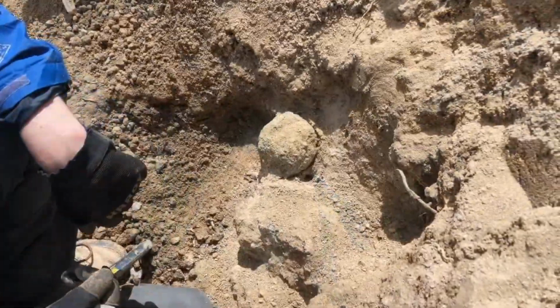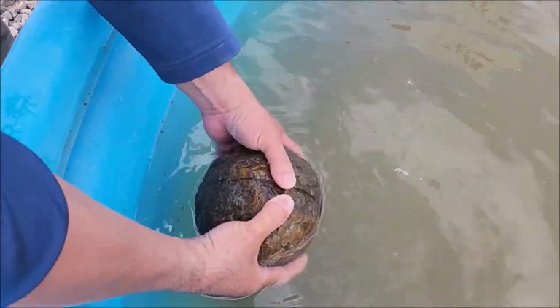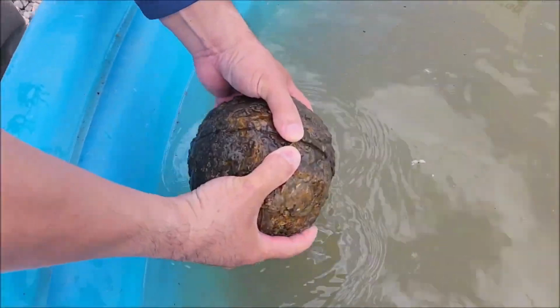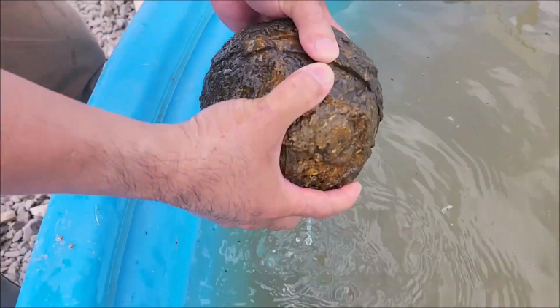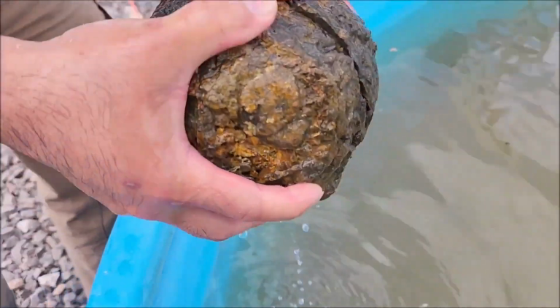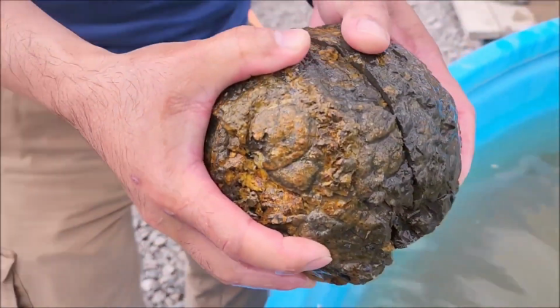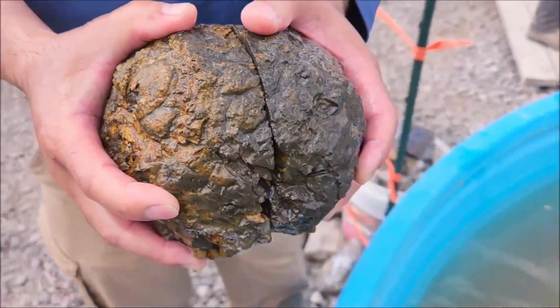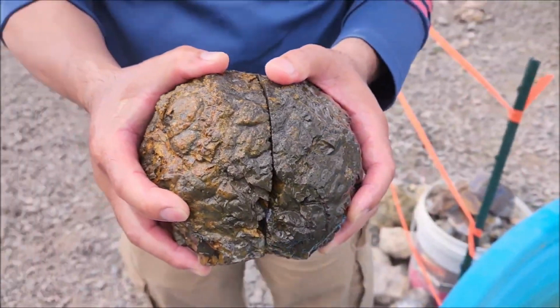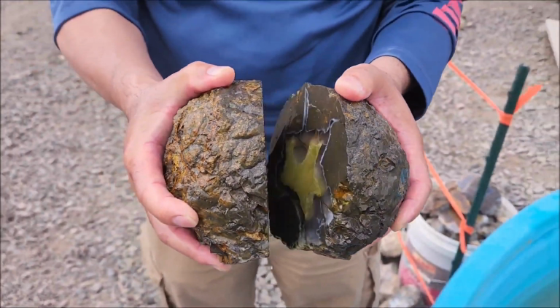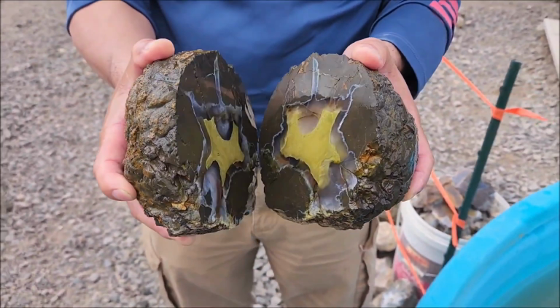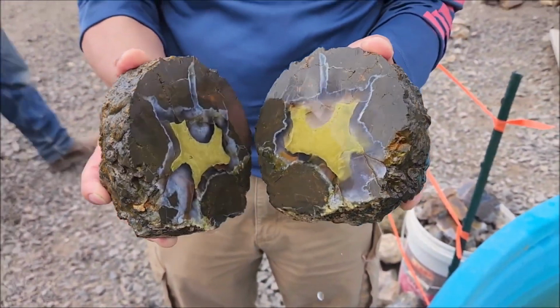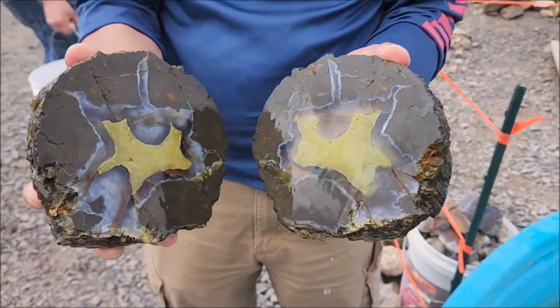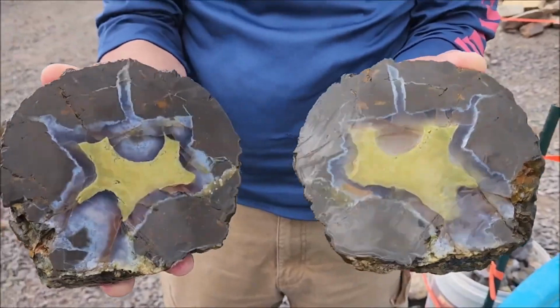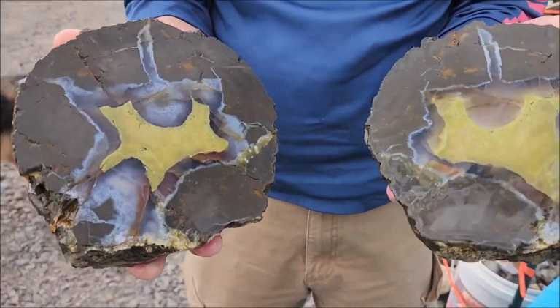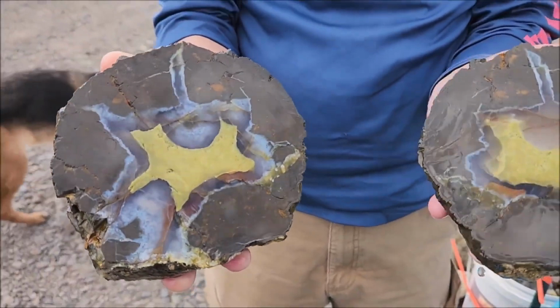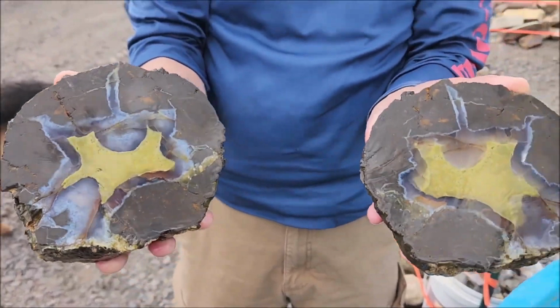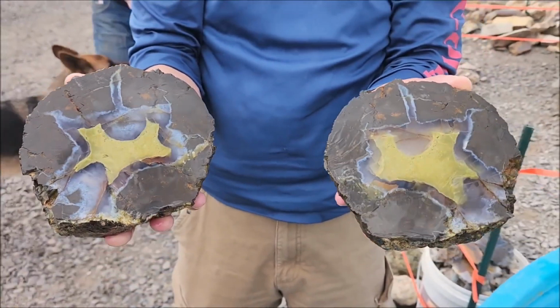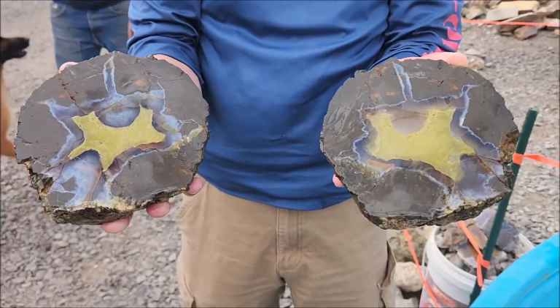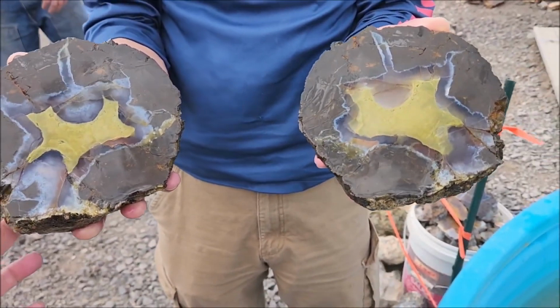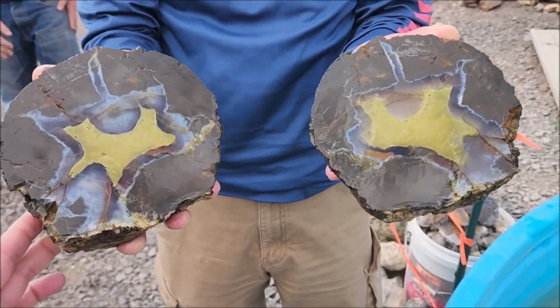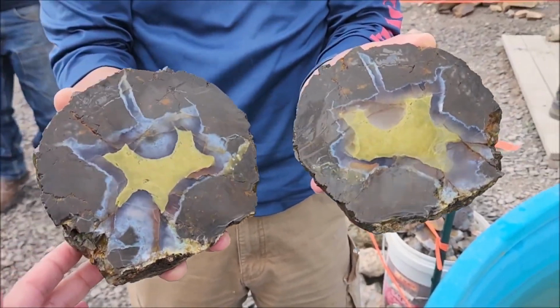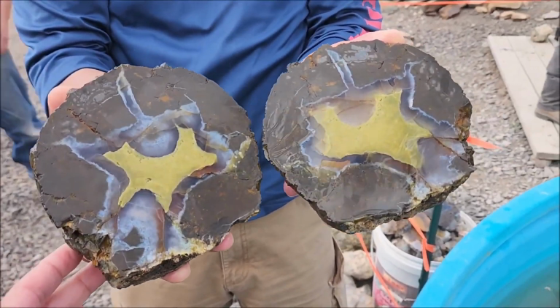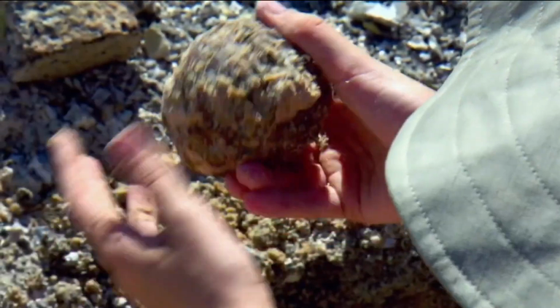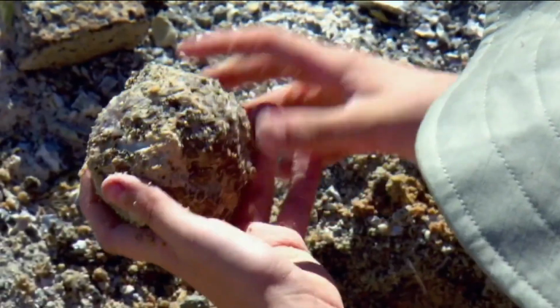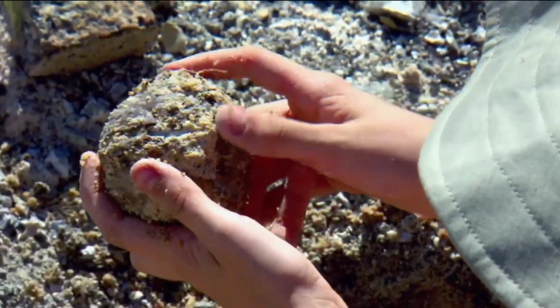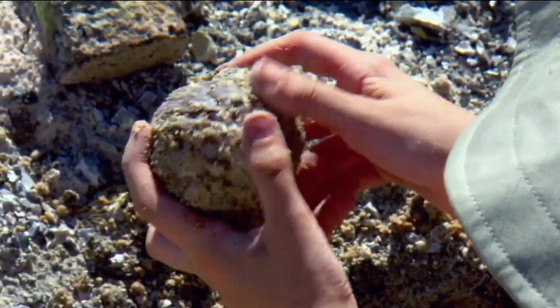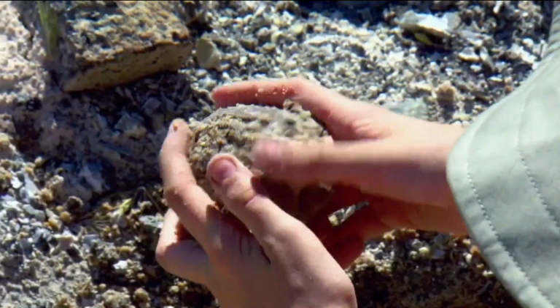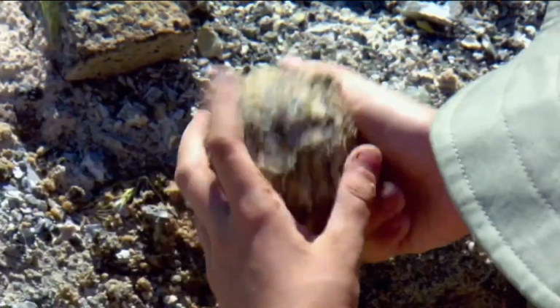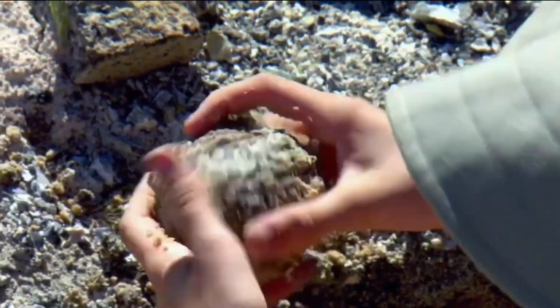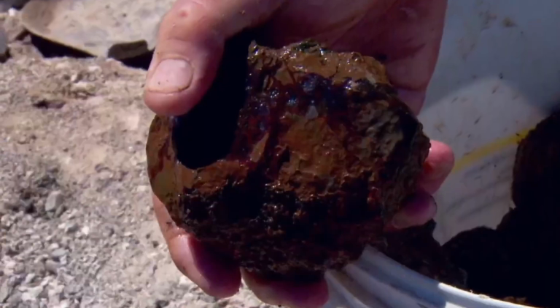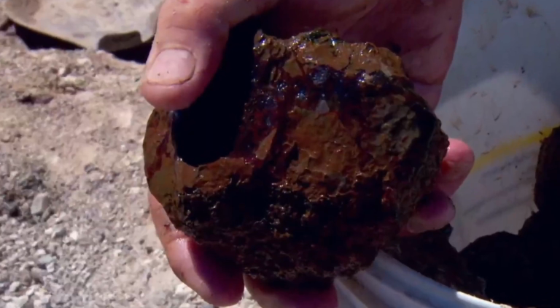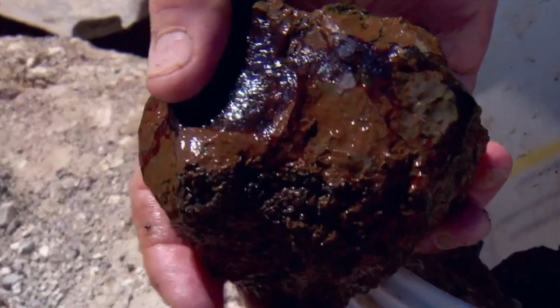But the moment you crack one open, everything changes. Millions of years ago, violent volcanic eruptions buried the land in ash. As that ash hardened into rhyolite, it trapped gas pockets deep inside the rock.